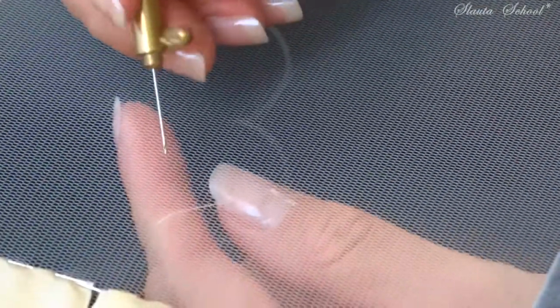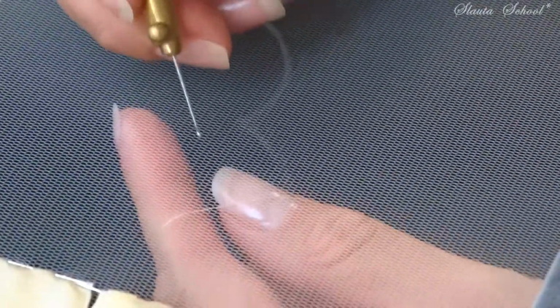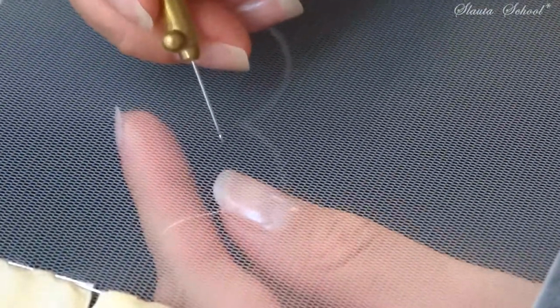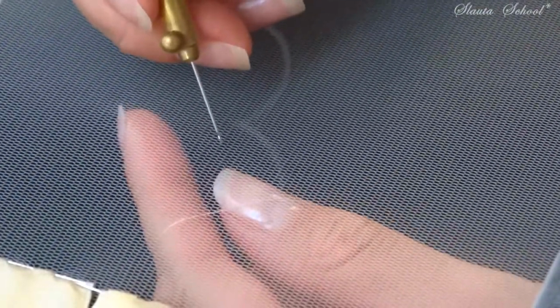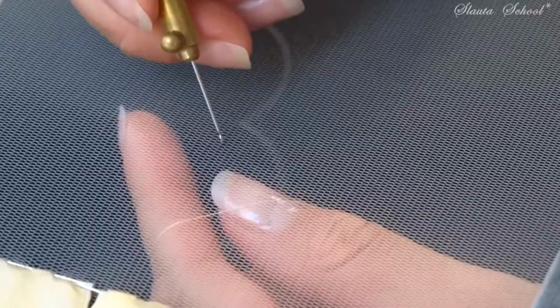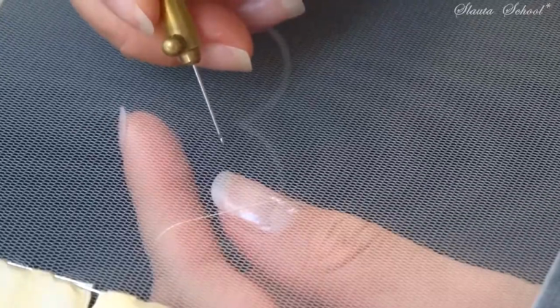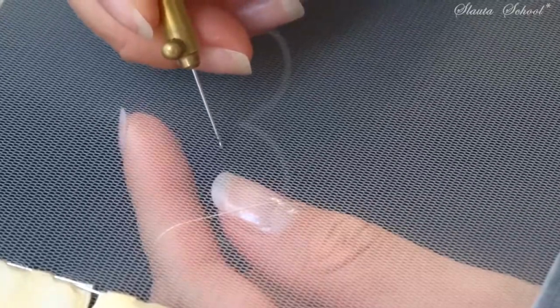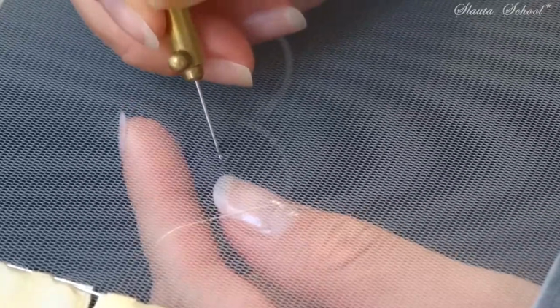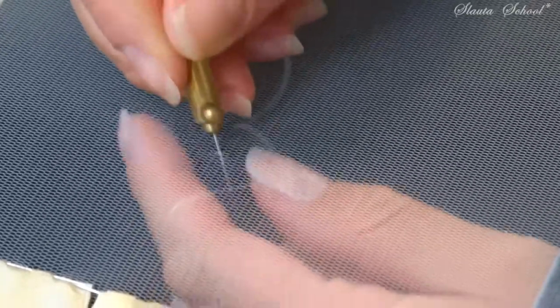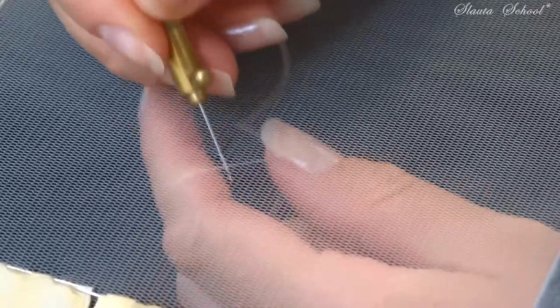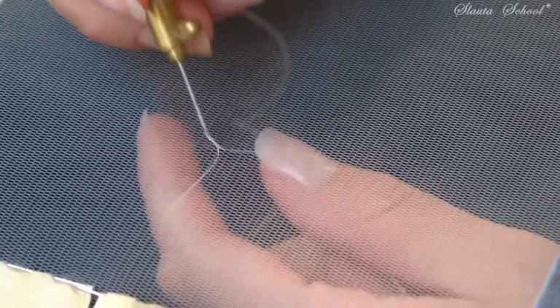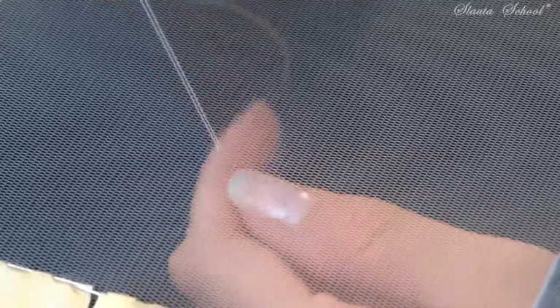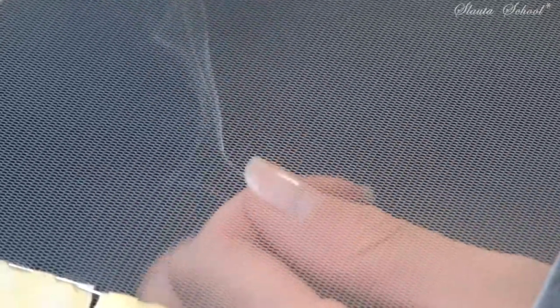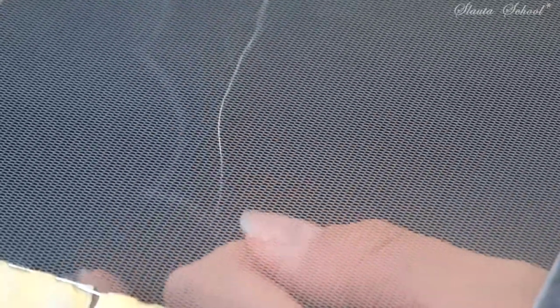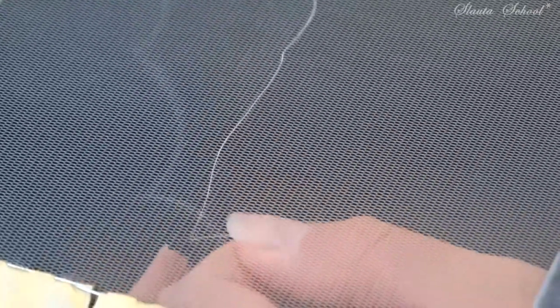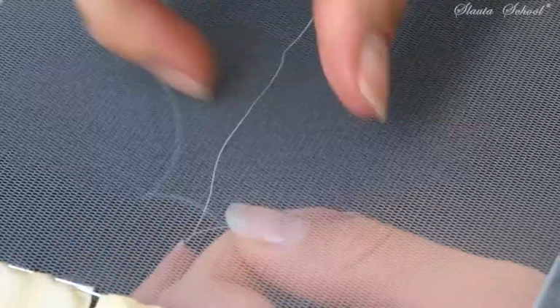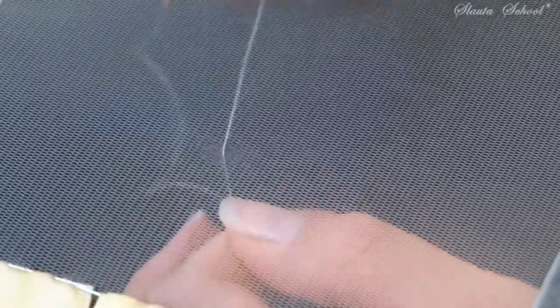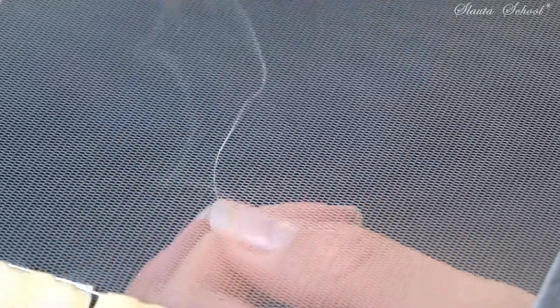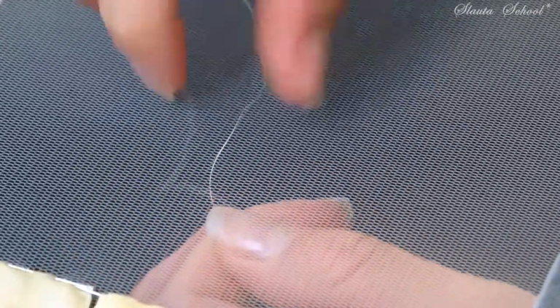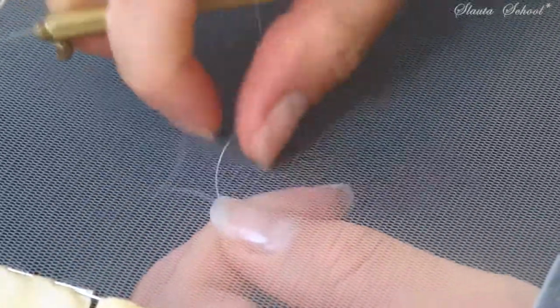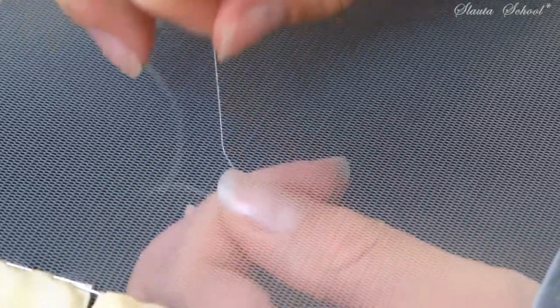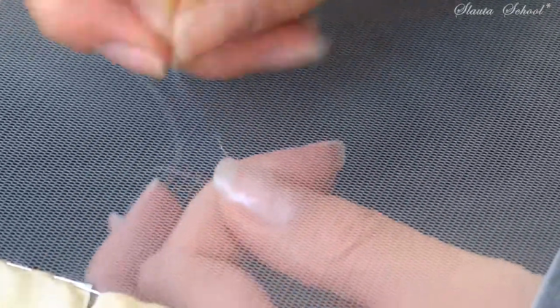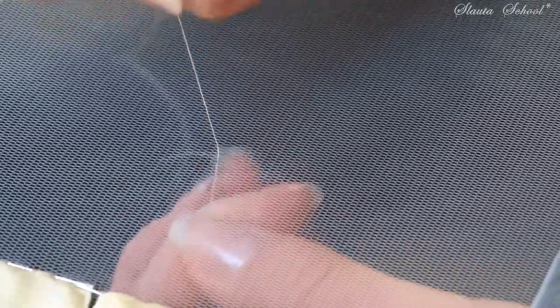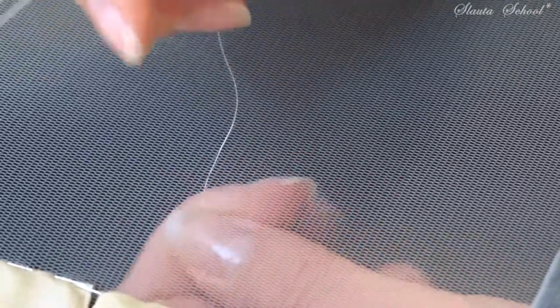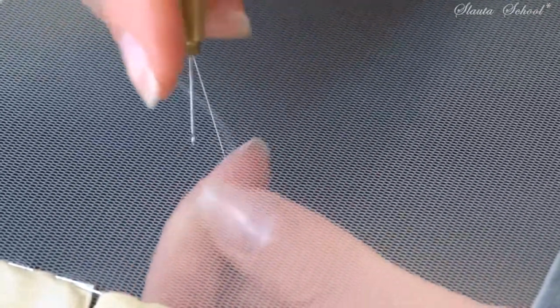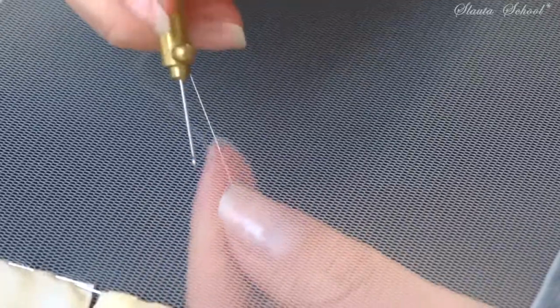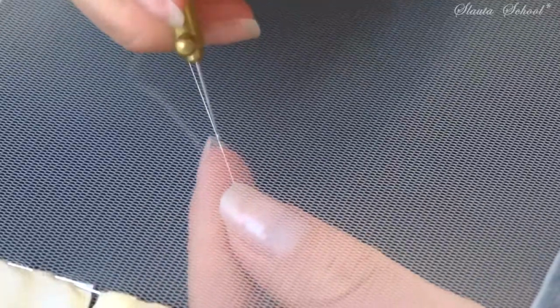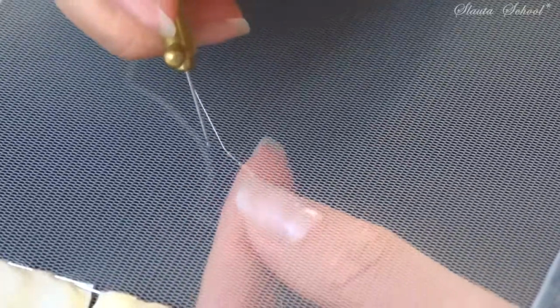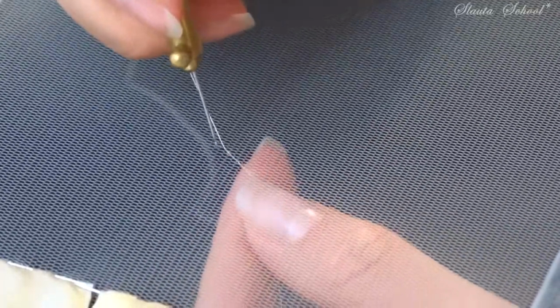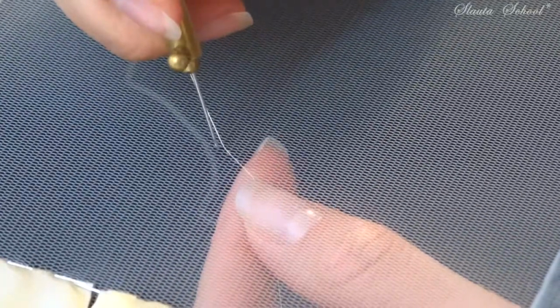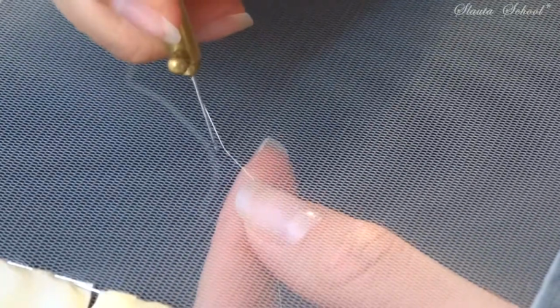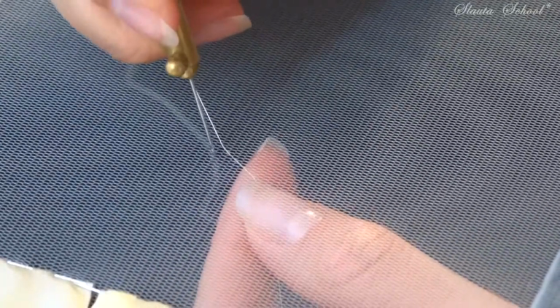Firstly, let me show you the steps of making a sharp corner. I'm not going to place the lock — I will only explain the procedure.